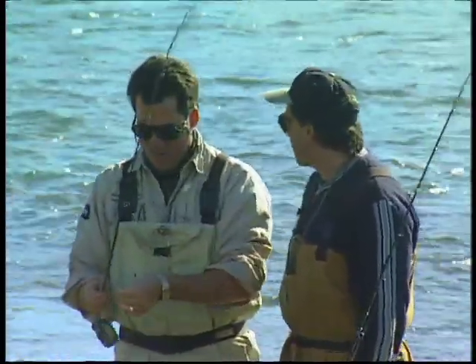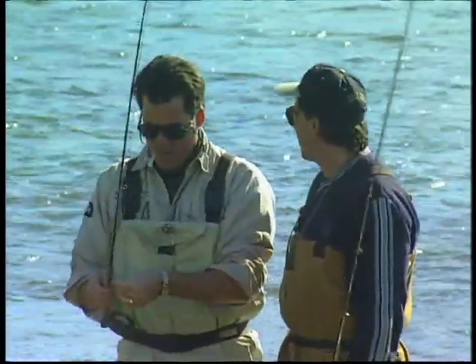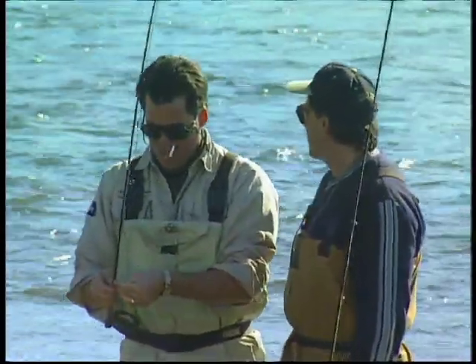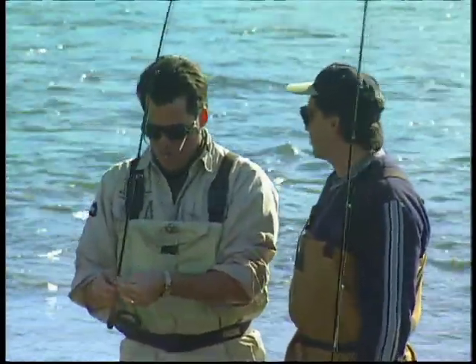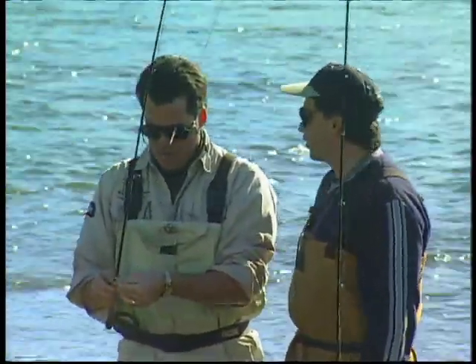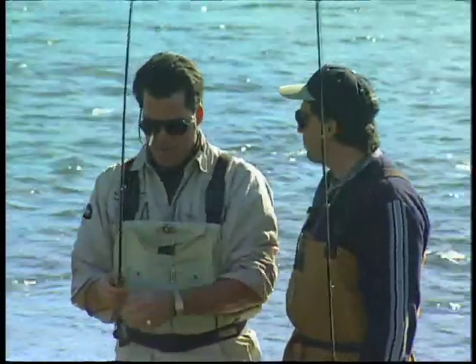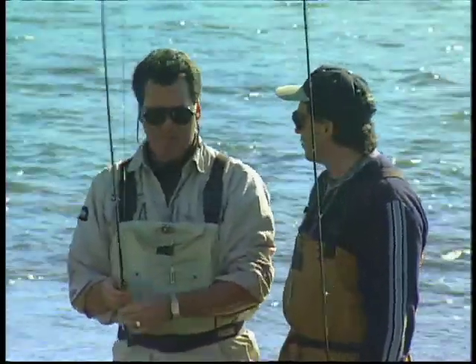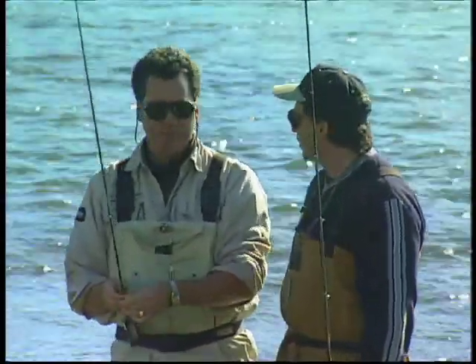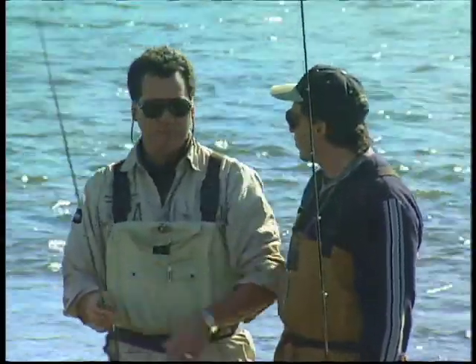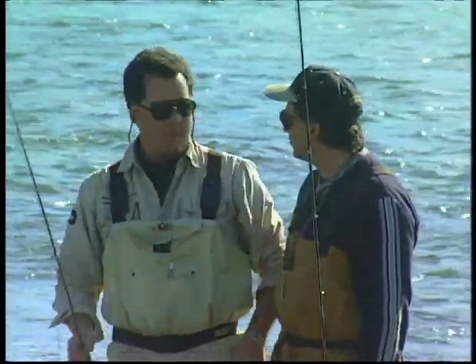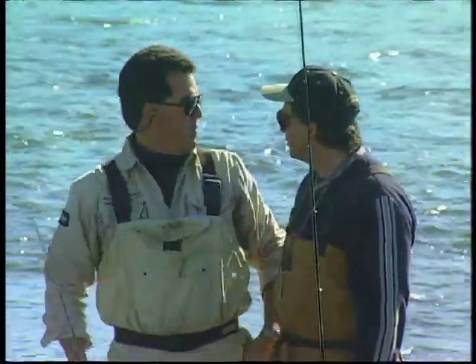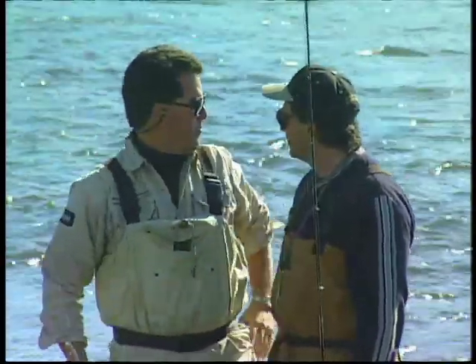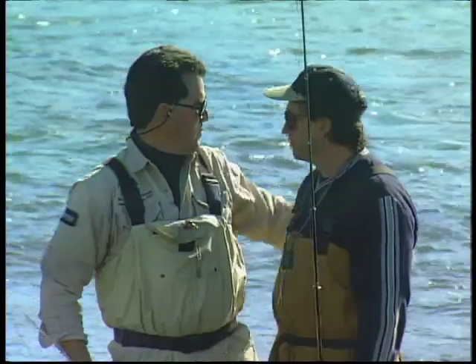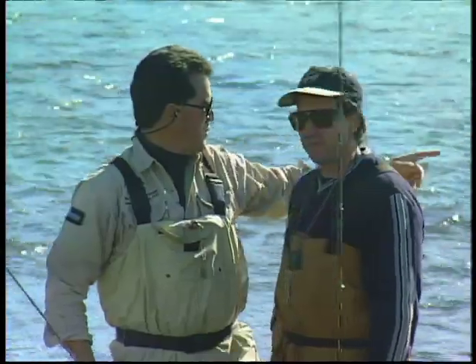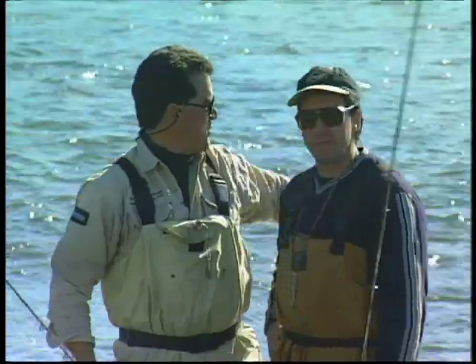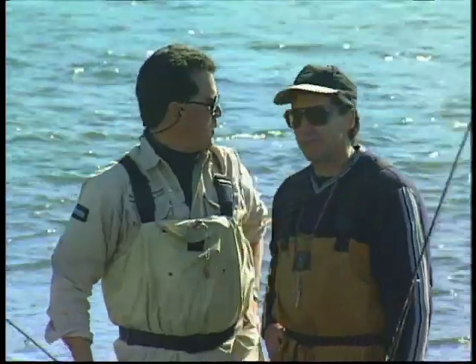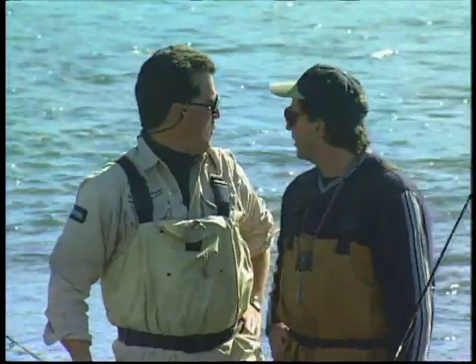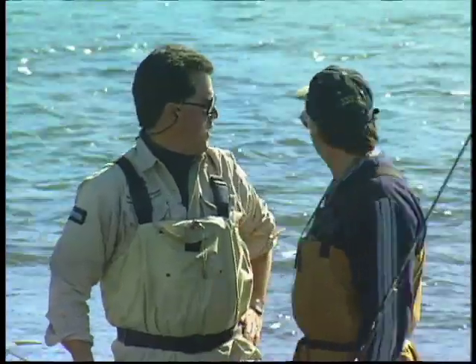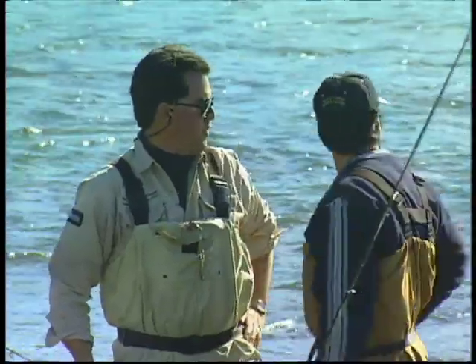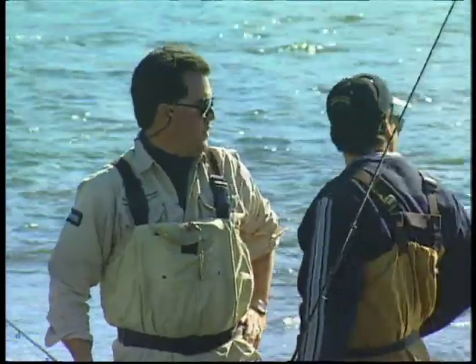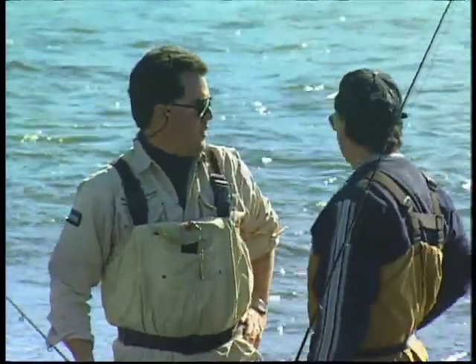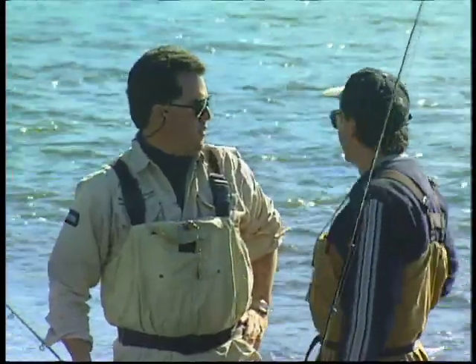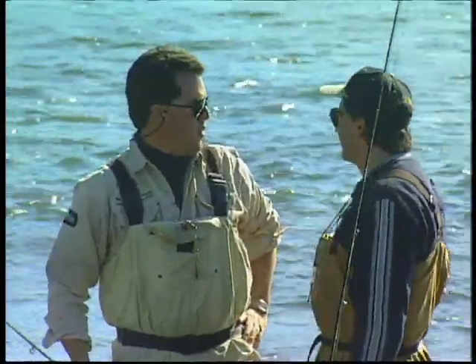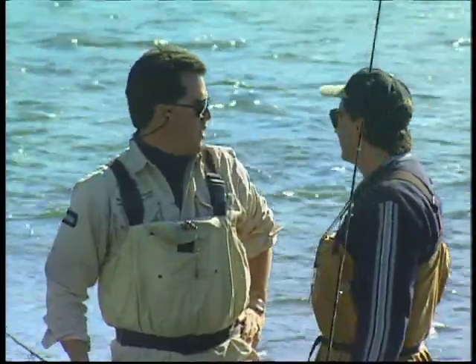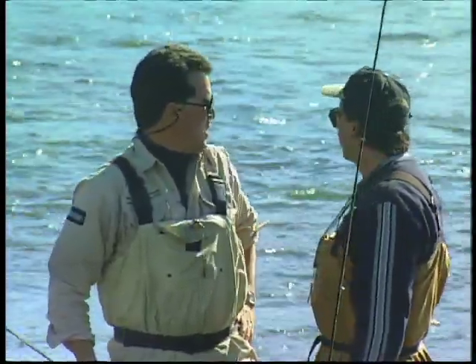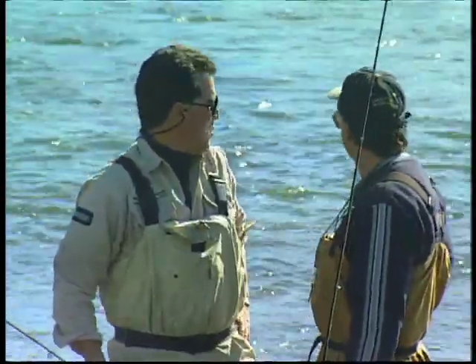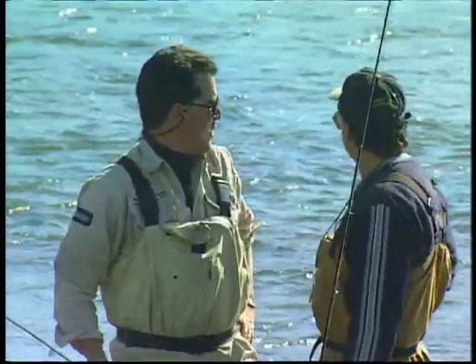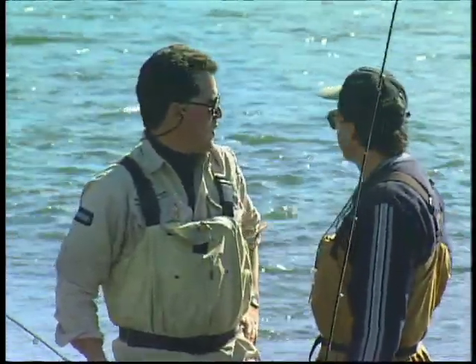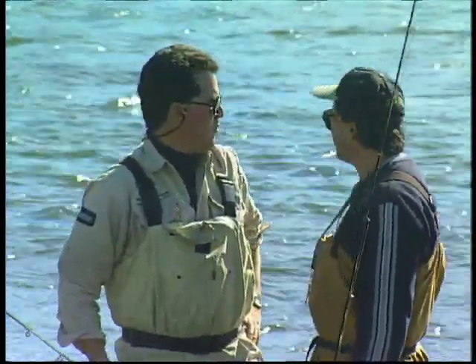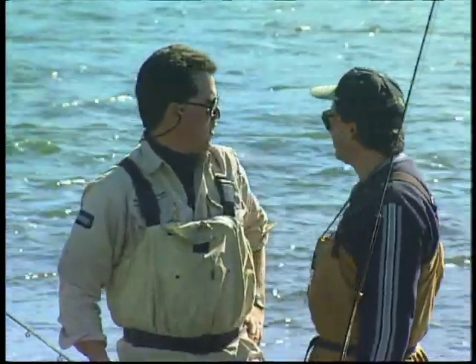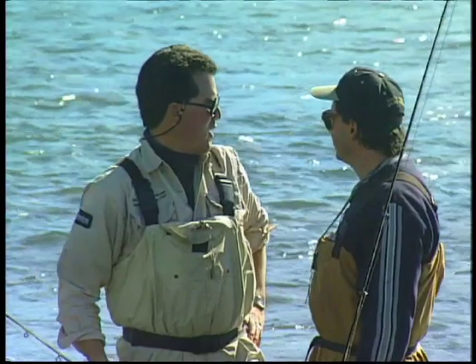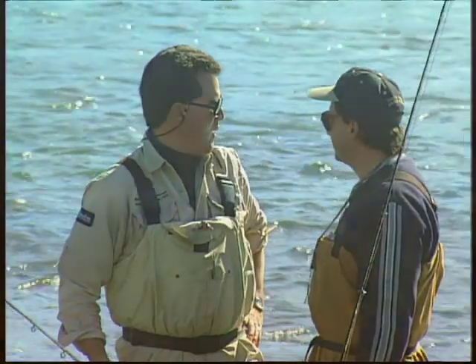Now we'll try a few more and we'll keep working that bugger, maybe we'll get some more. Terrace is working the run there so we'll head over there and try some more. We've had quite a few fish on in that little run.